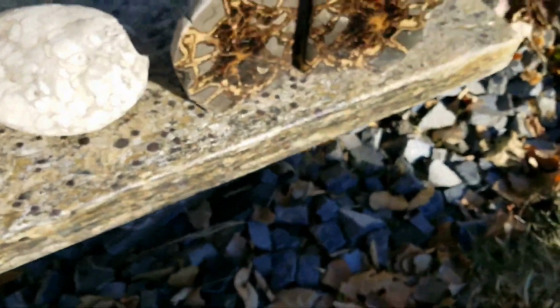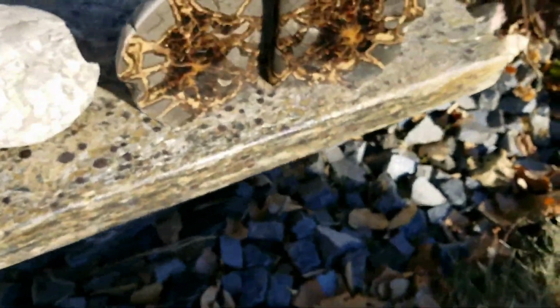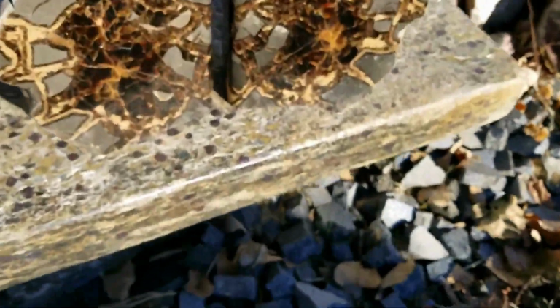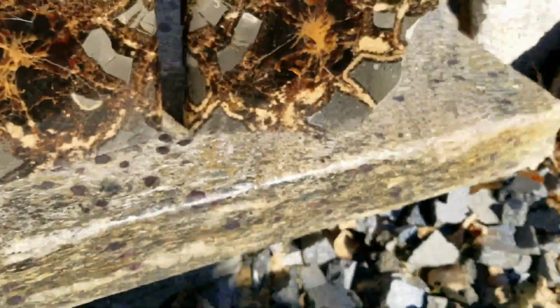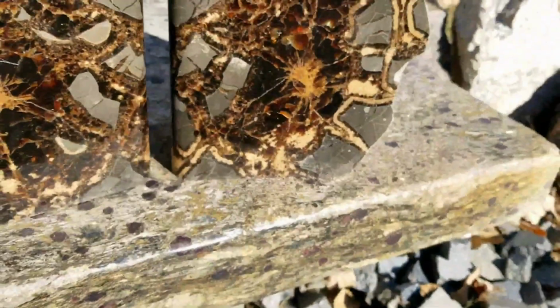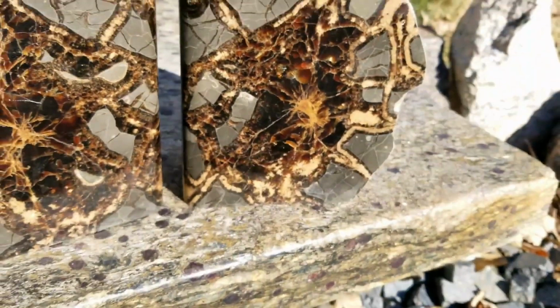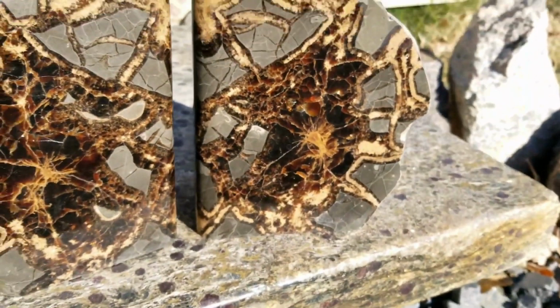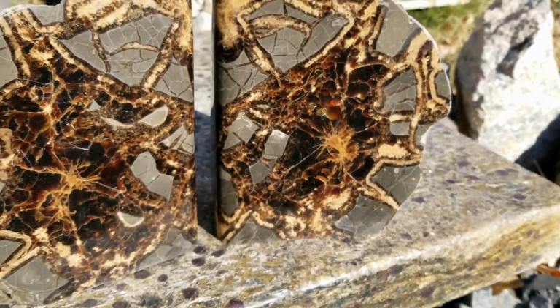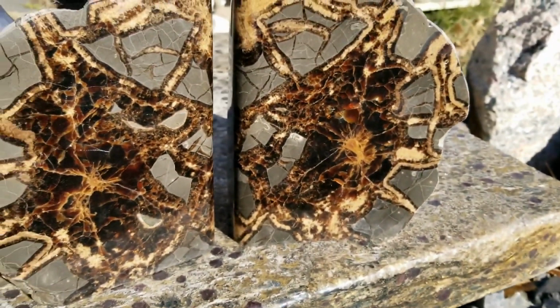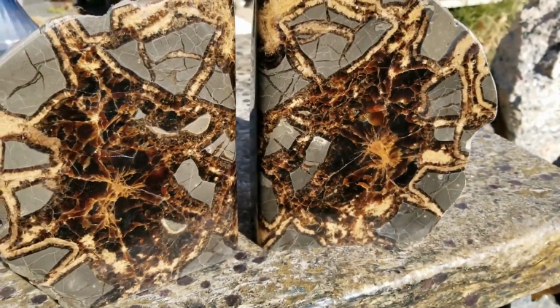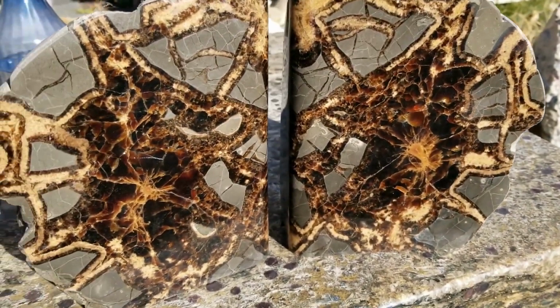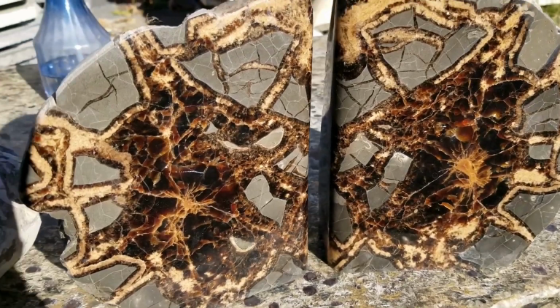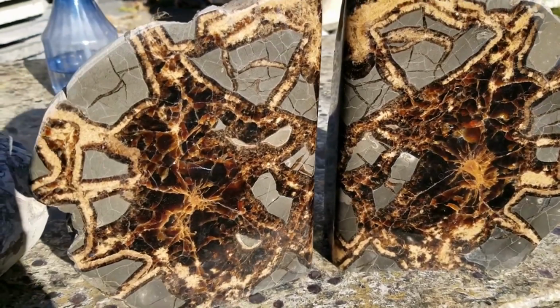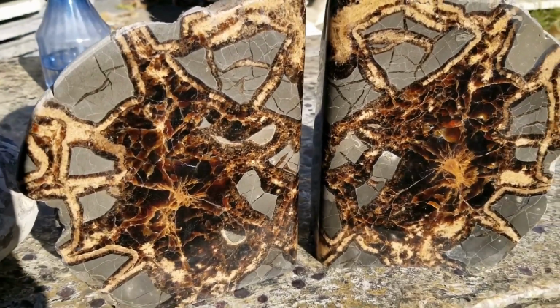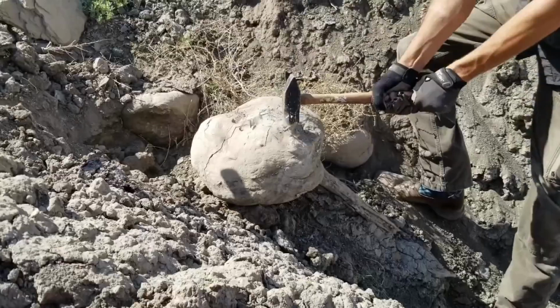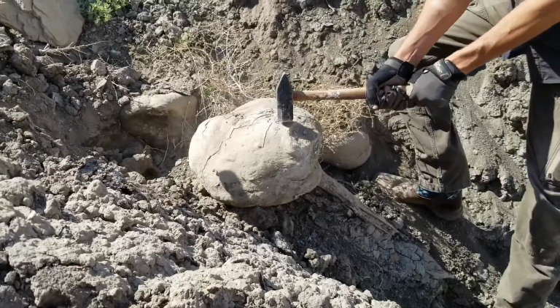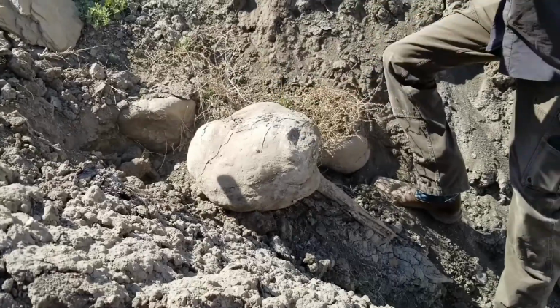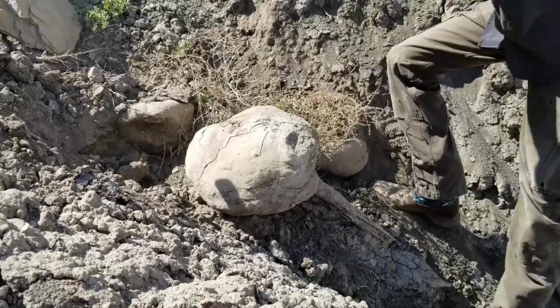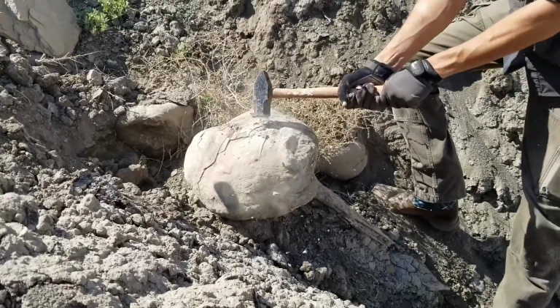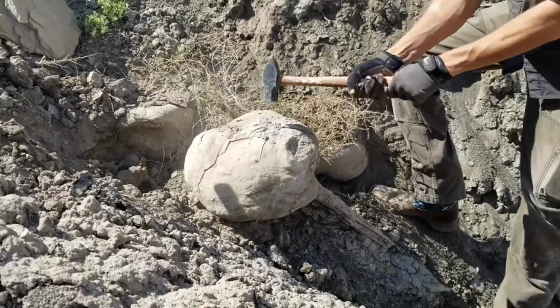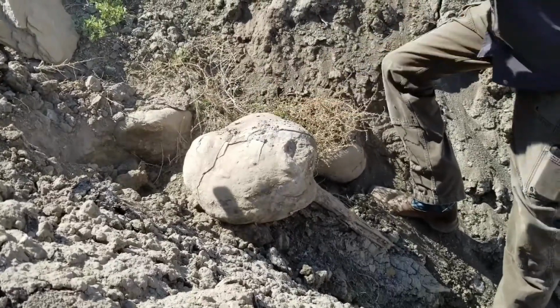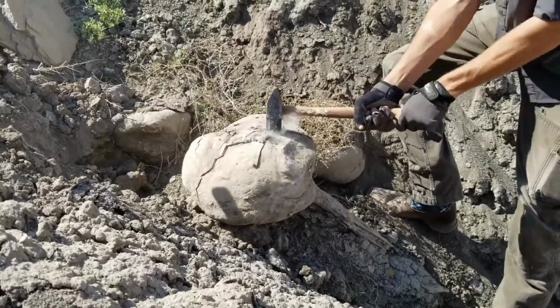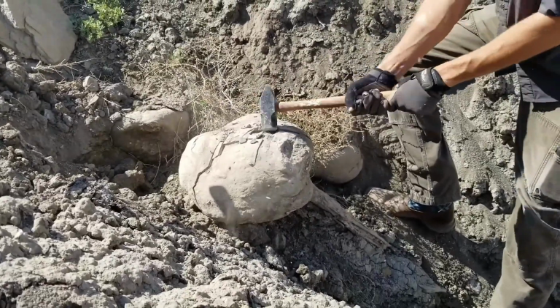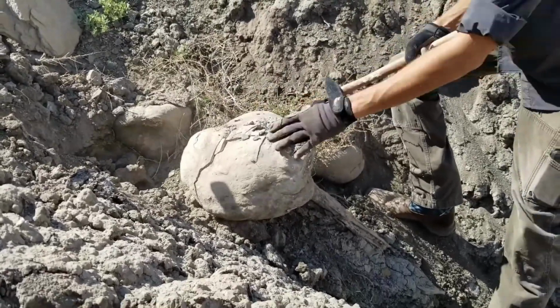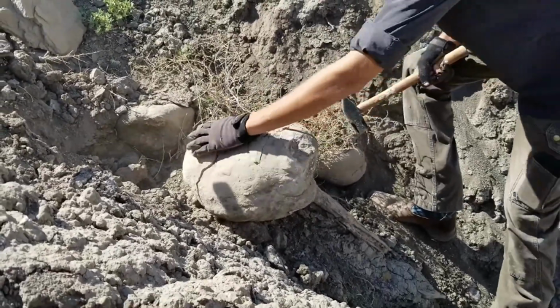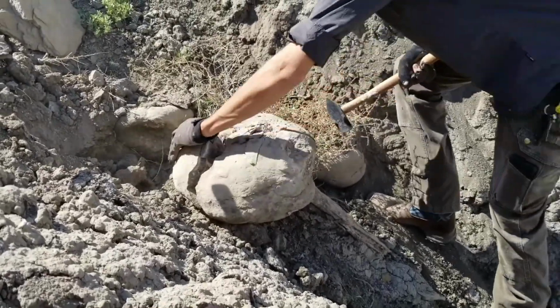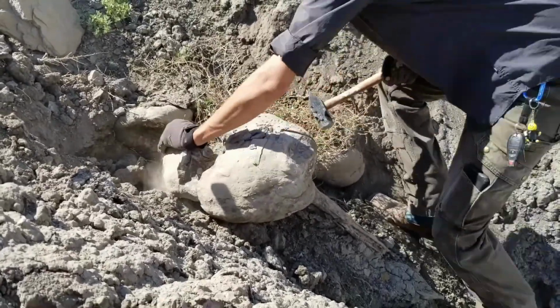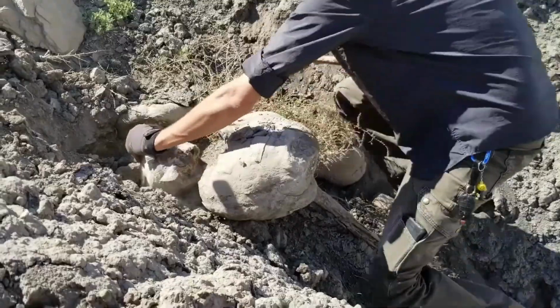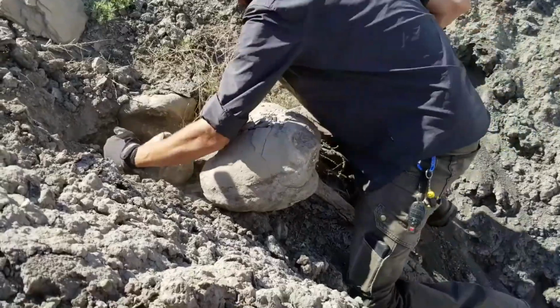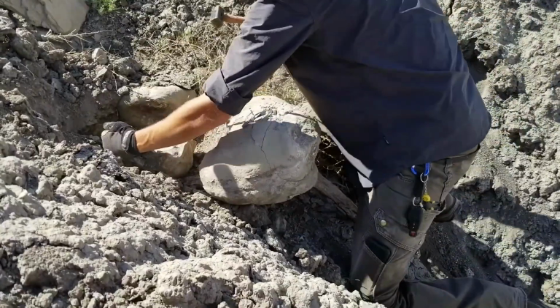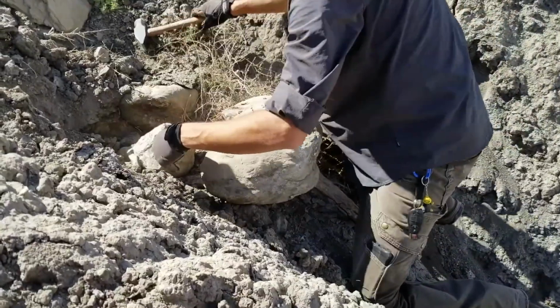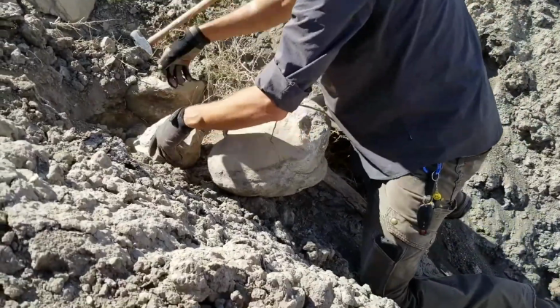Could you tell what this stone was hiding before it was split open? Next up: ironstone concretions — rusty, heavy rocks that sometimes hide veins of crystals or even gold.